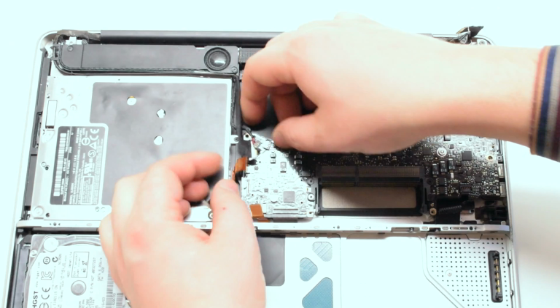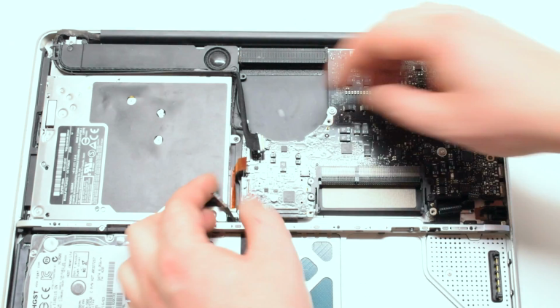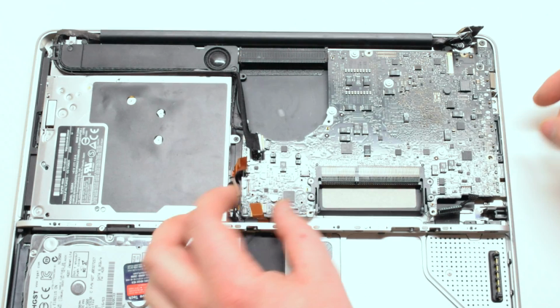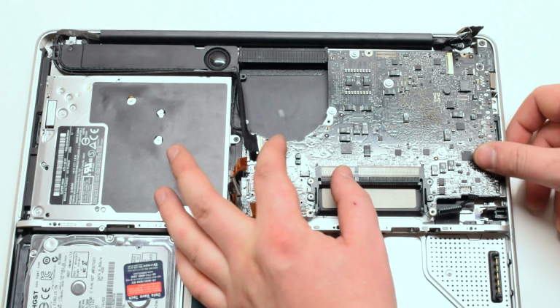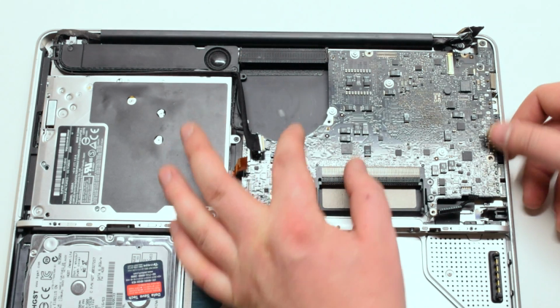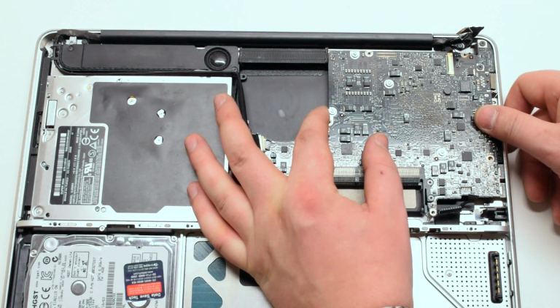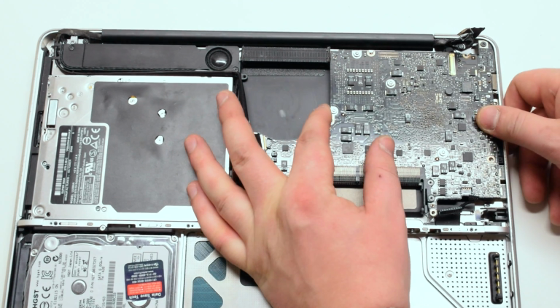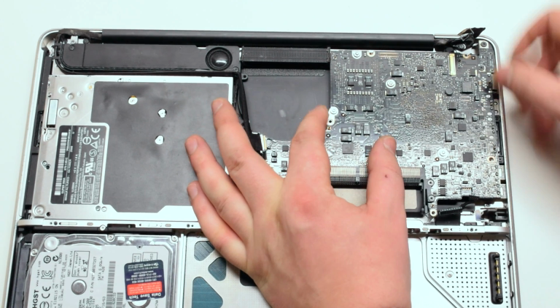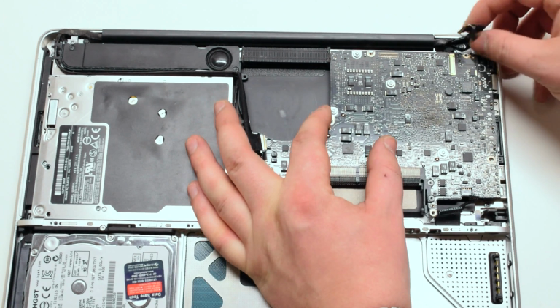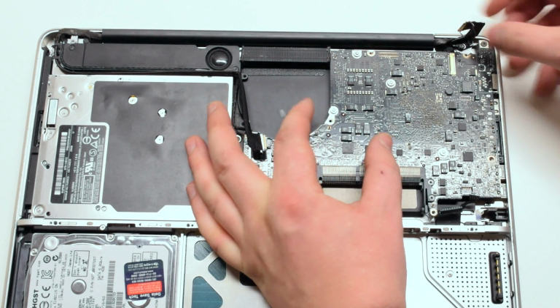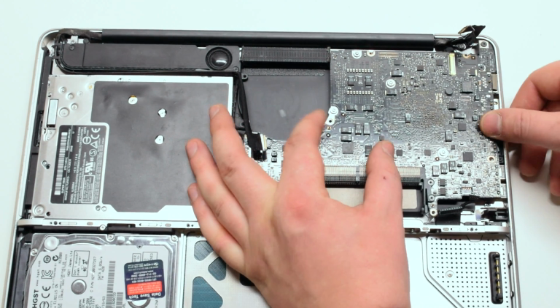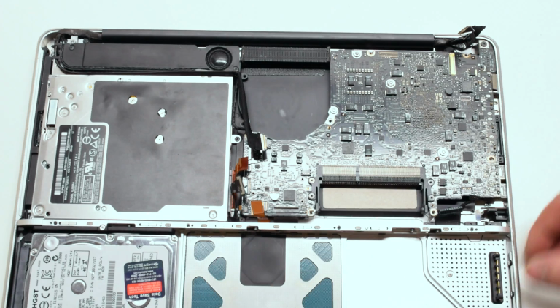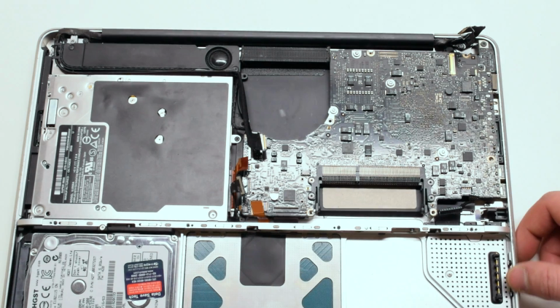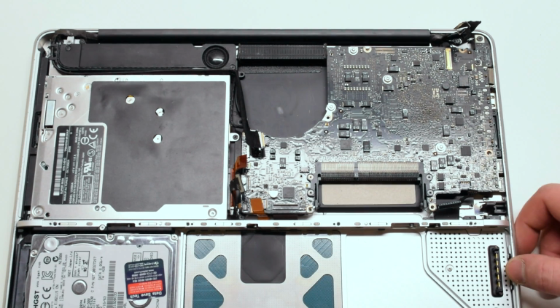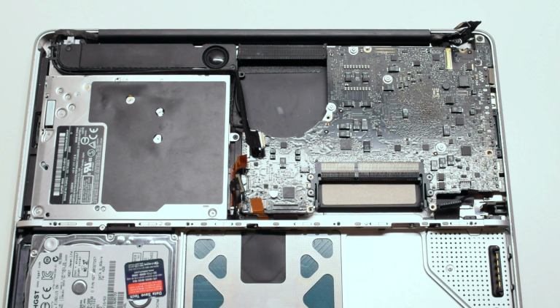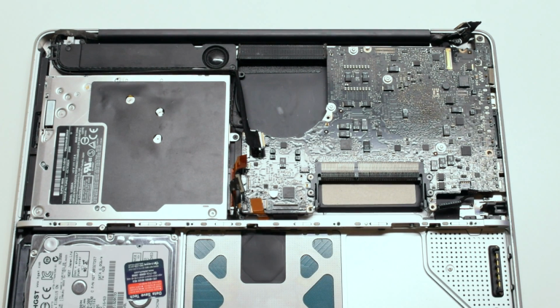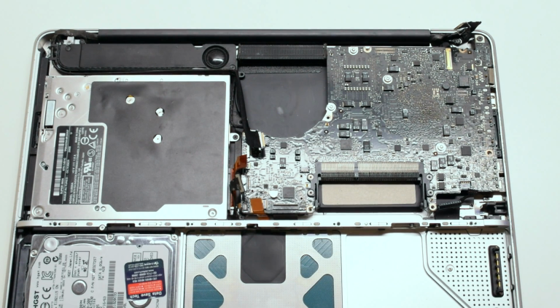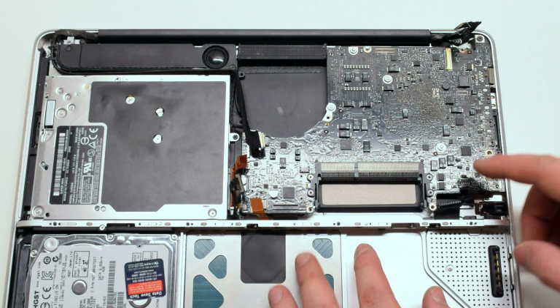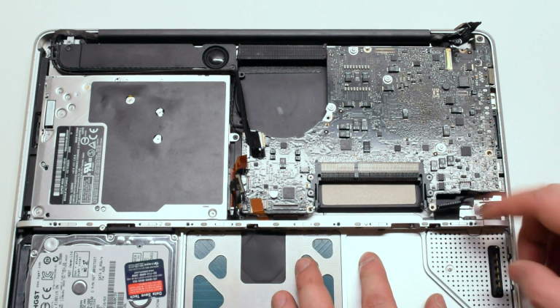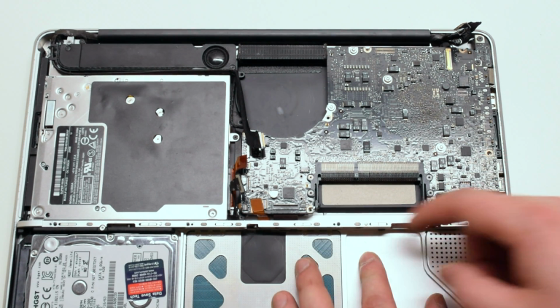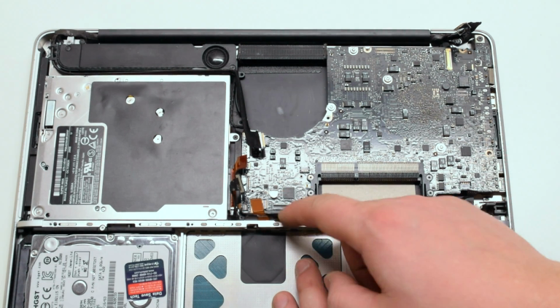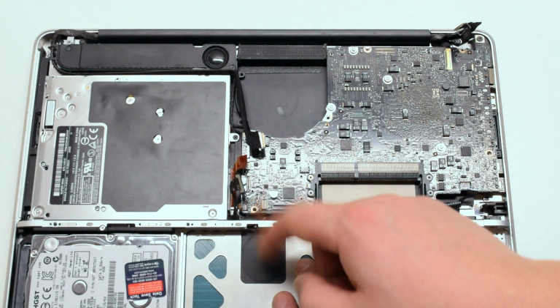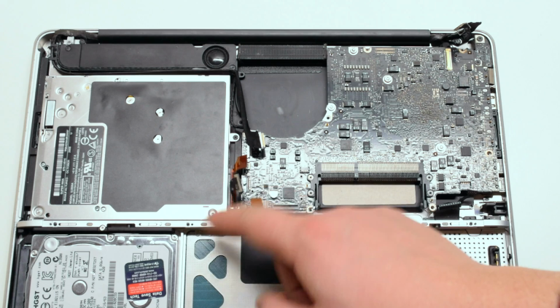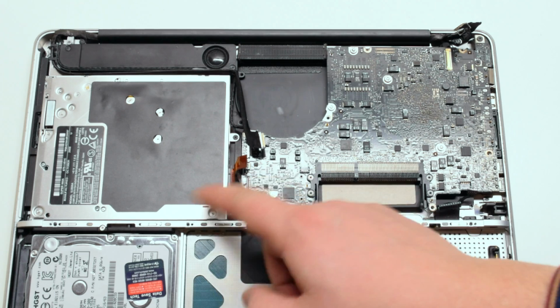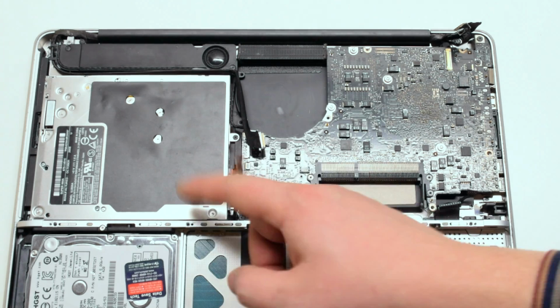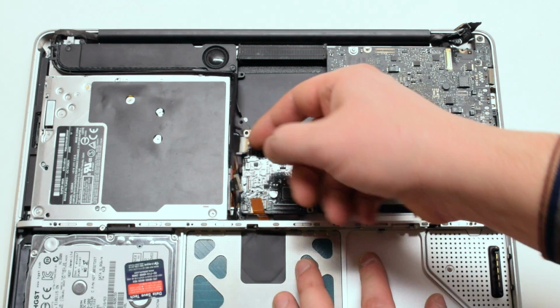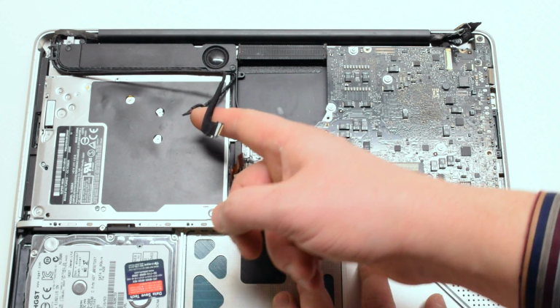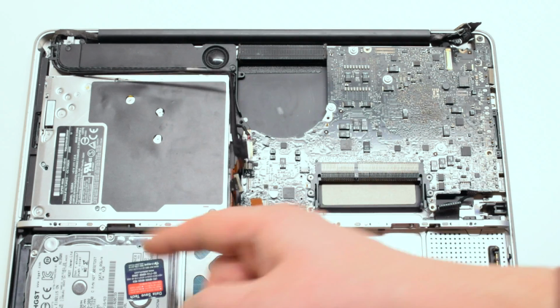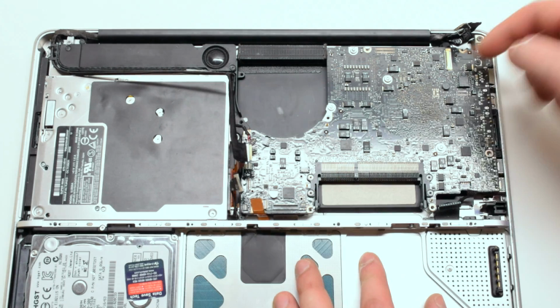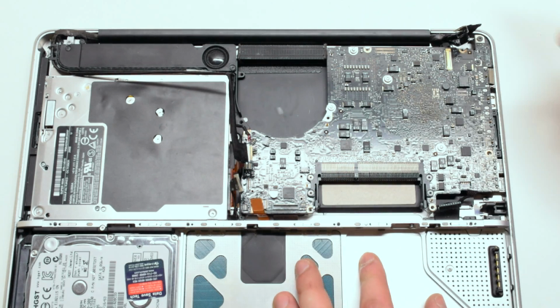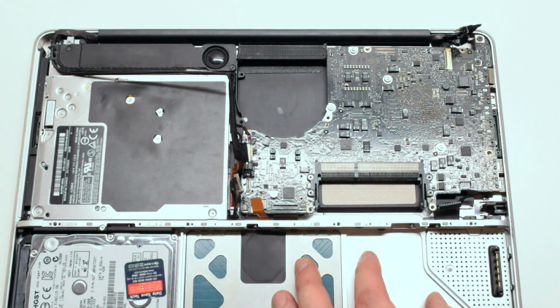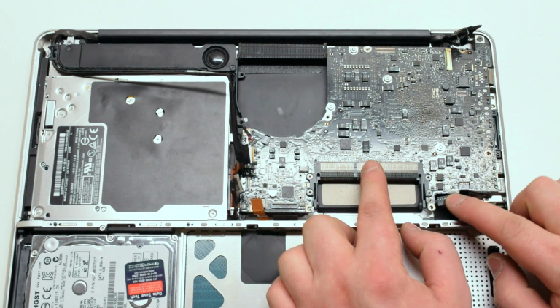Quickly check all your connections: the battery meter, the battery charger, the keyboard, the trackpad, the LED light, the SATA drive, the super drive, the iSight and Wi-Fi camera, as well as the speaker.